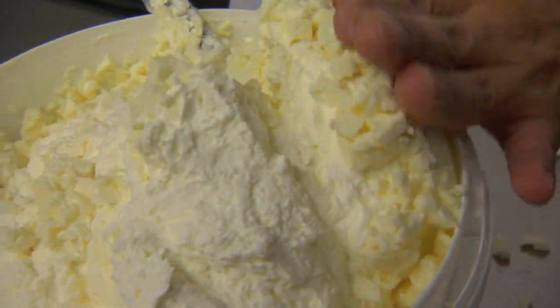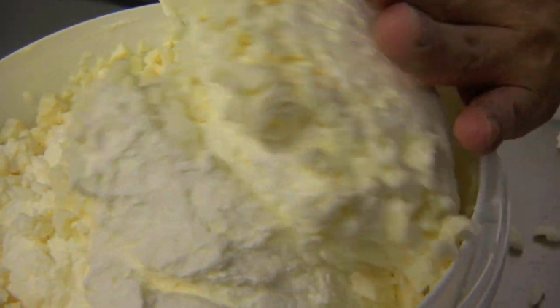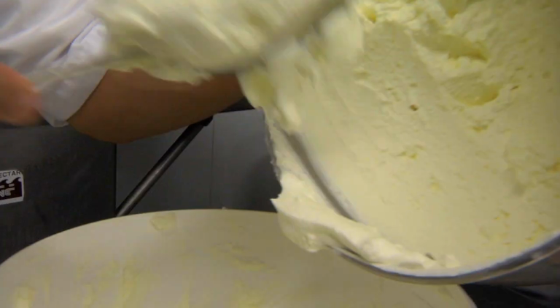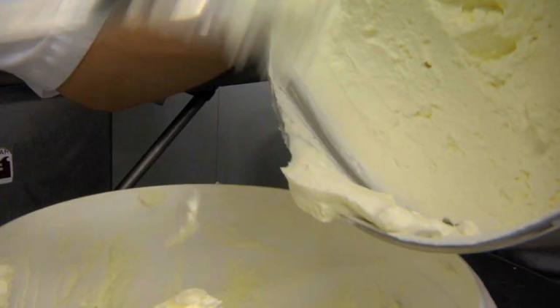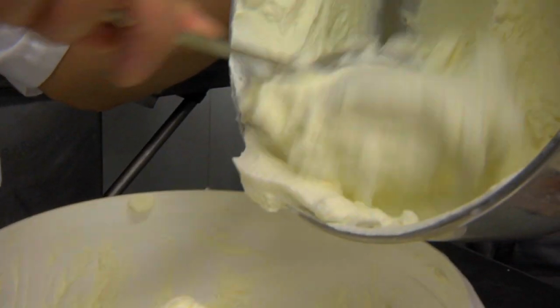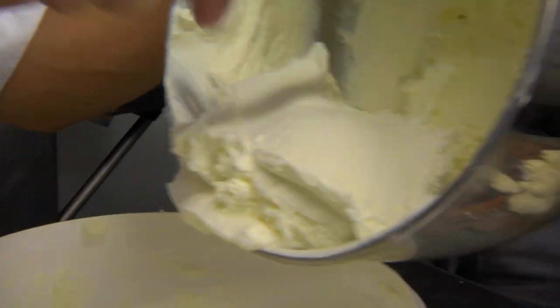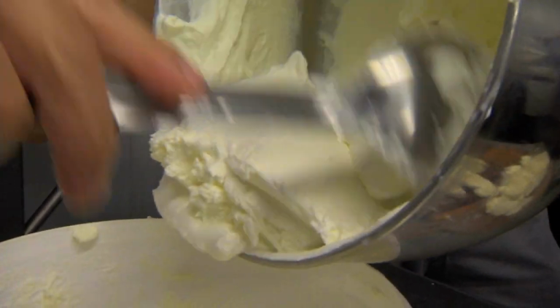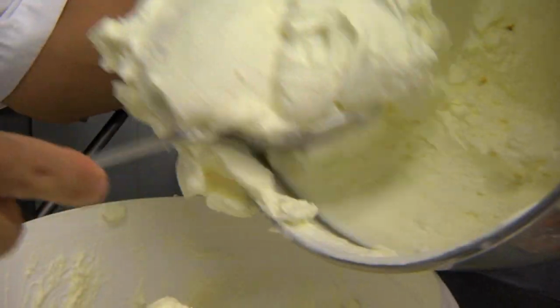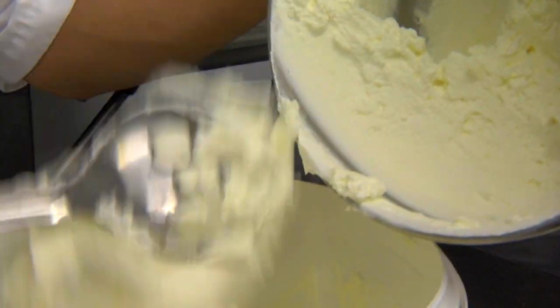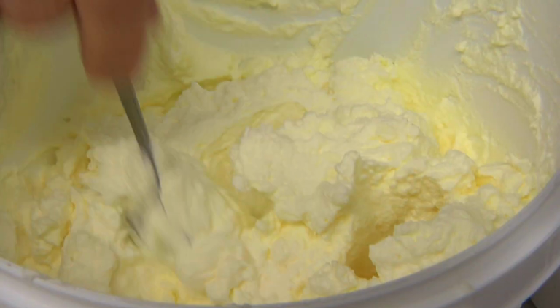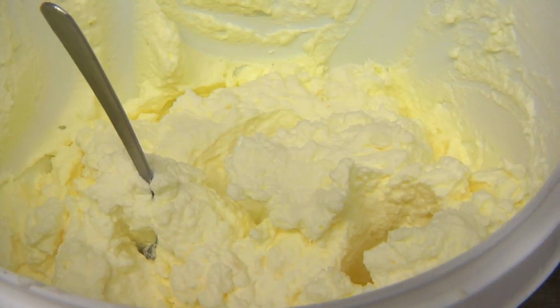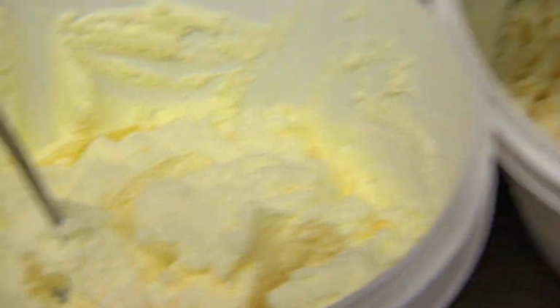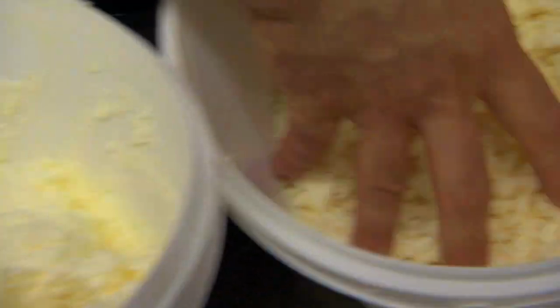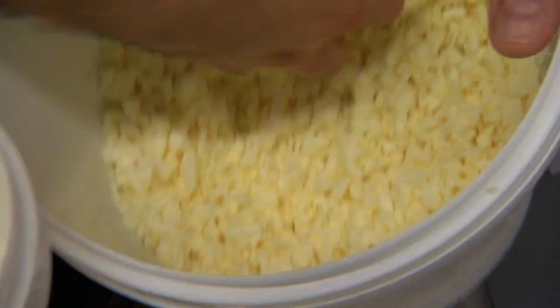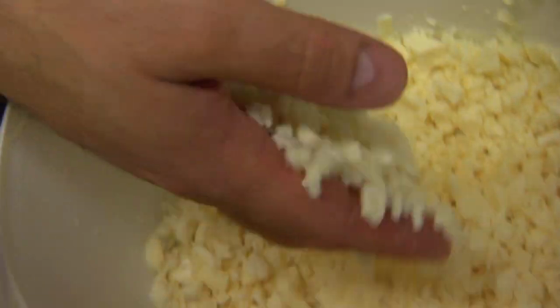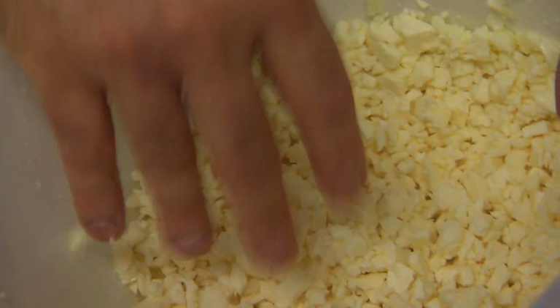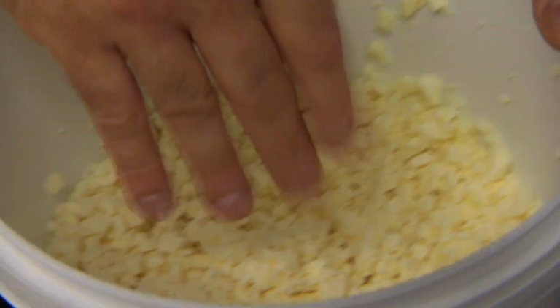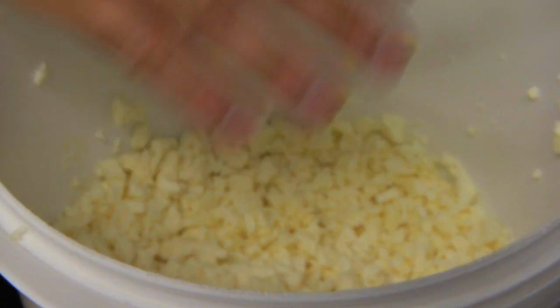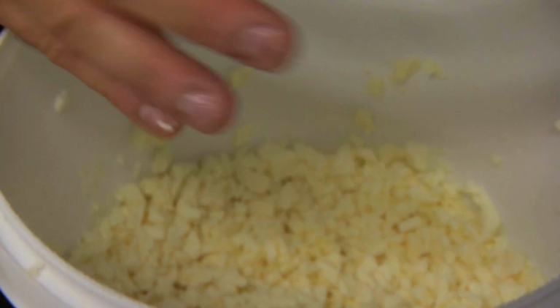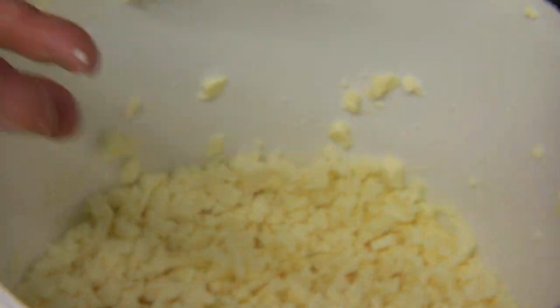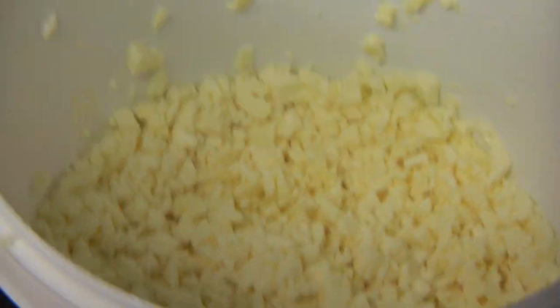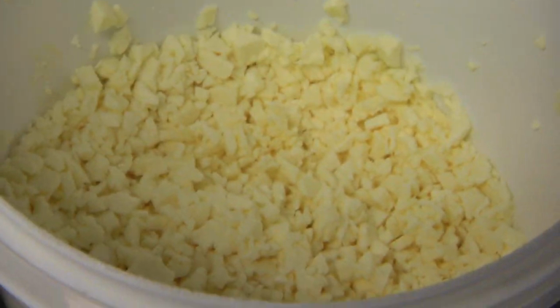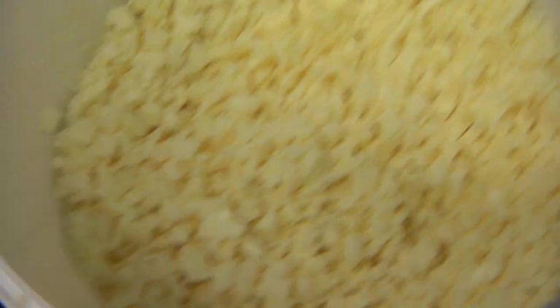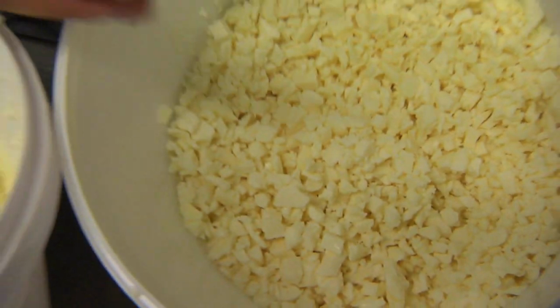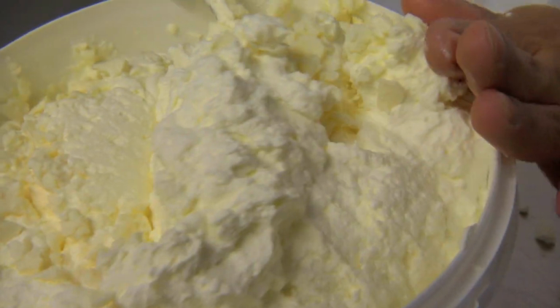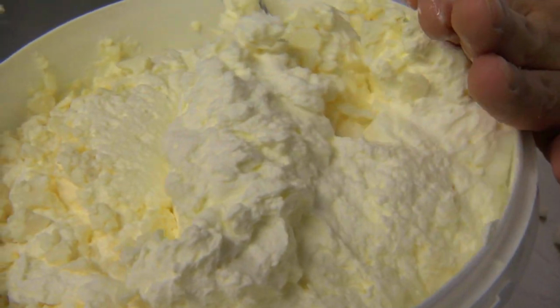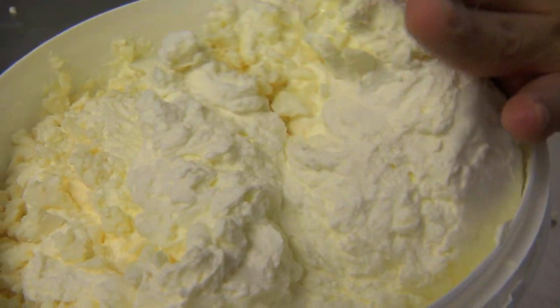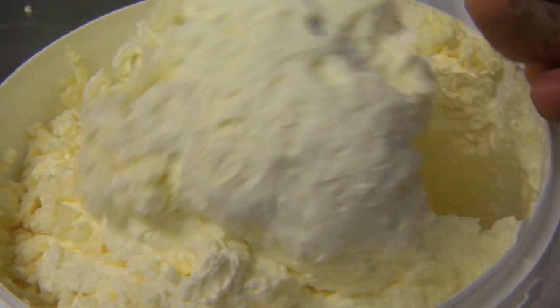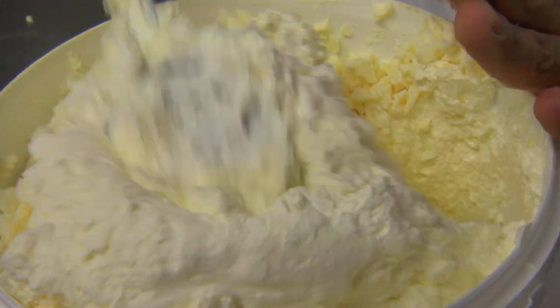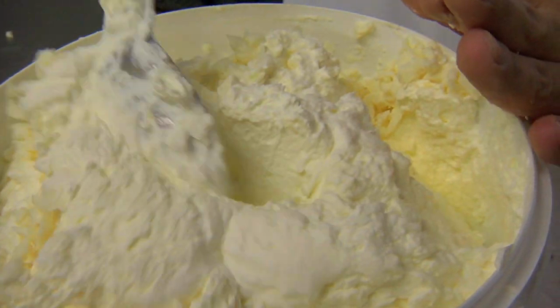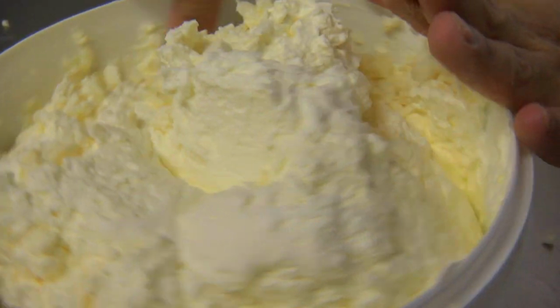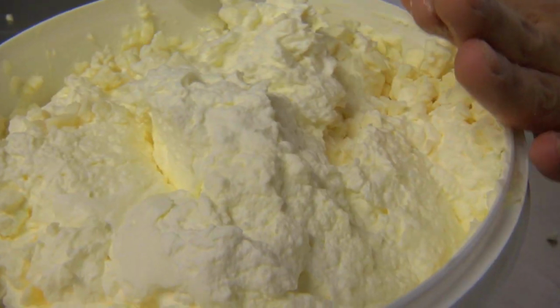What we do is we whip heavy cream and we add the pieces of the curd into the heavy whipping cream to give it texture, which is traditionally what you would get from Italy. Folding it in, keeping it nice and airy — it's all technique.